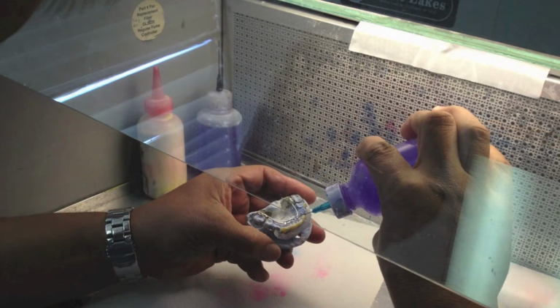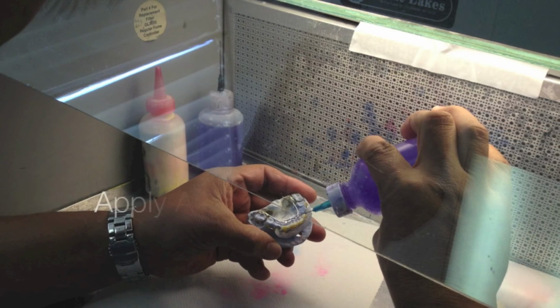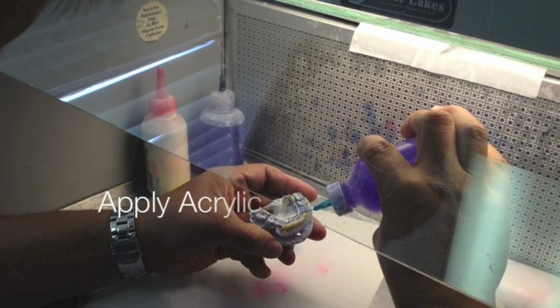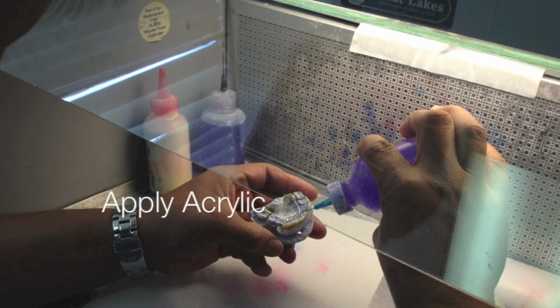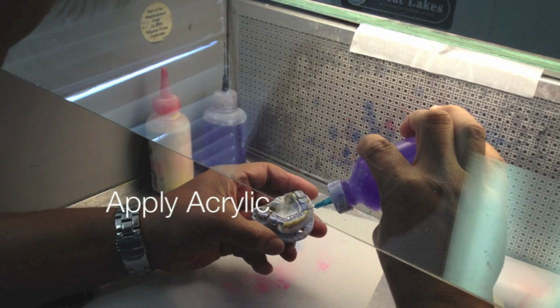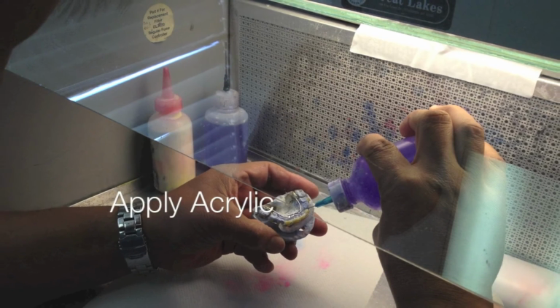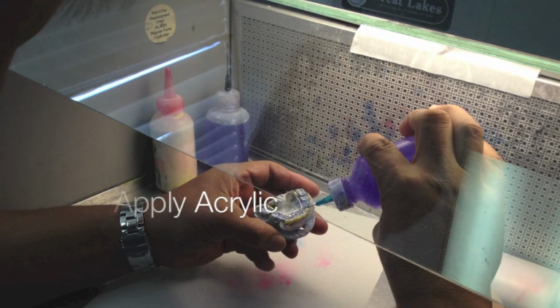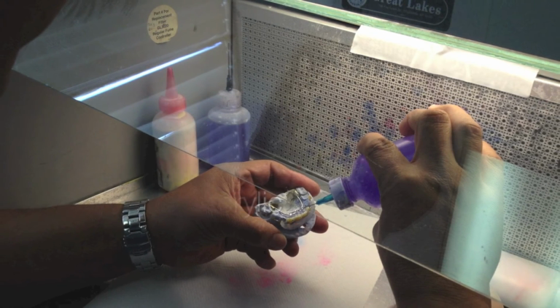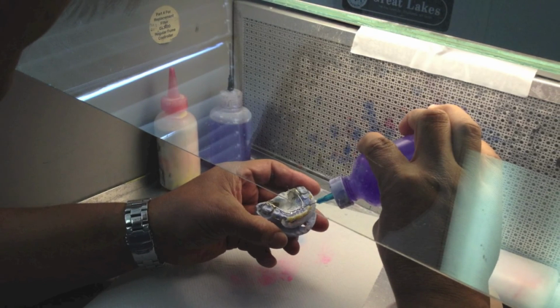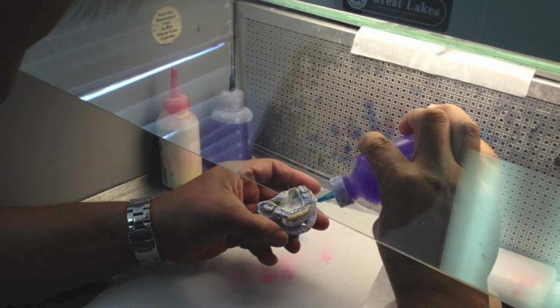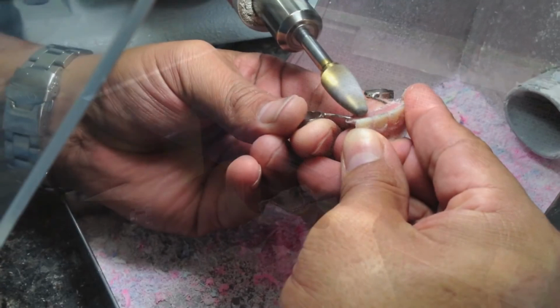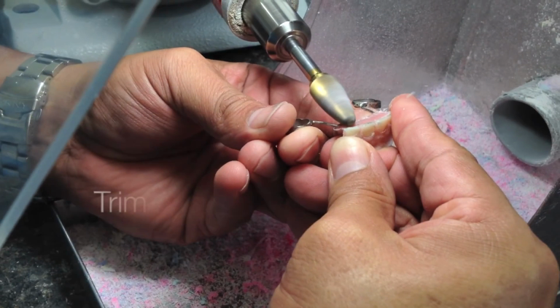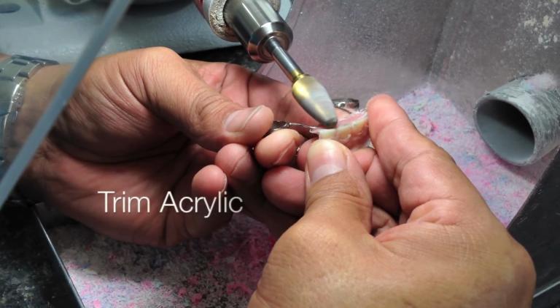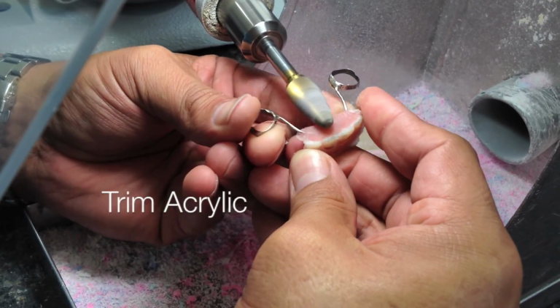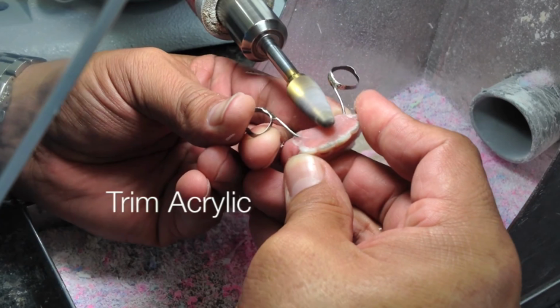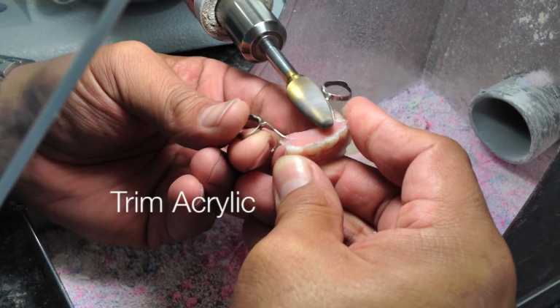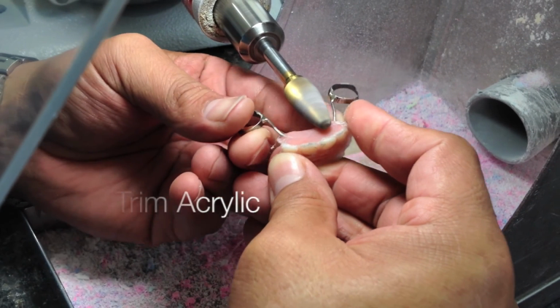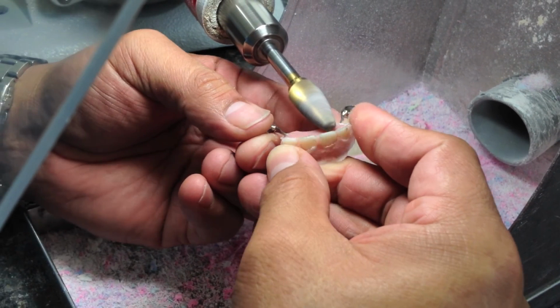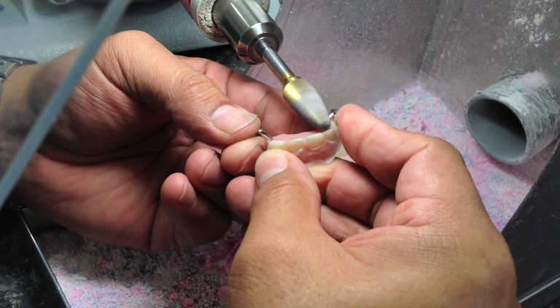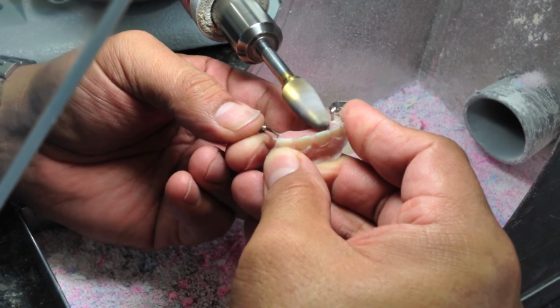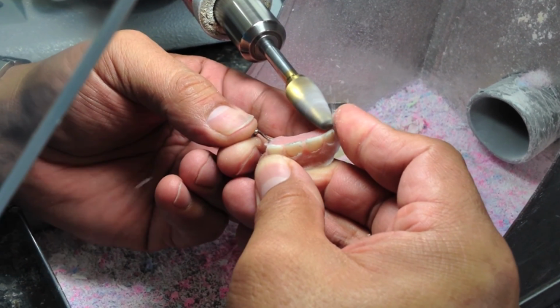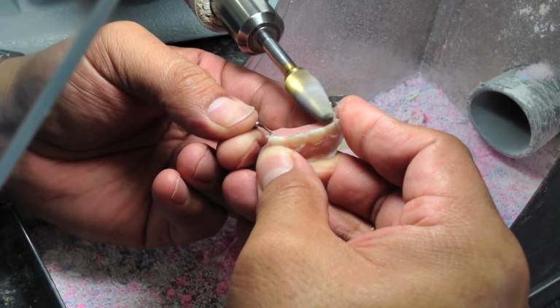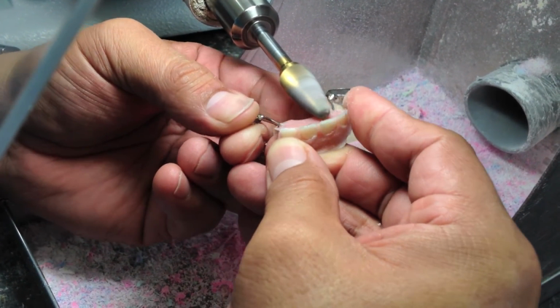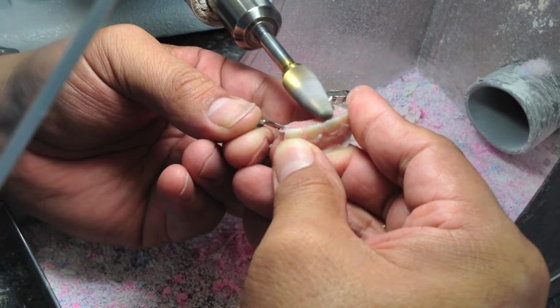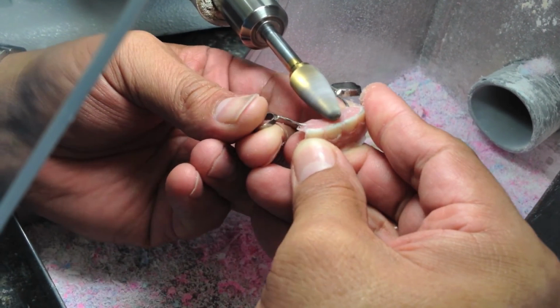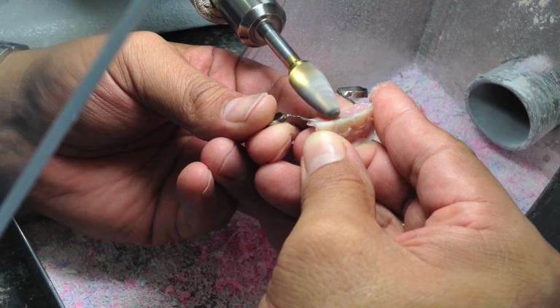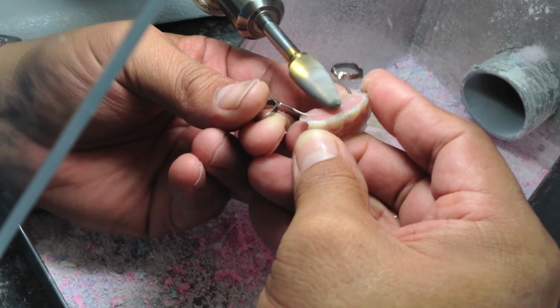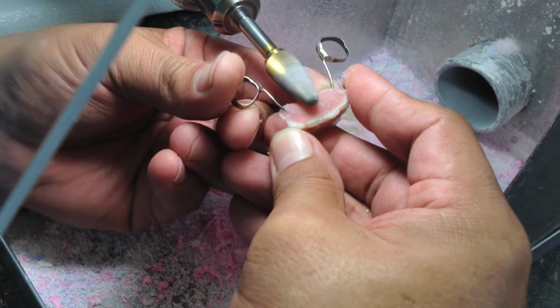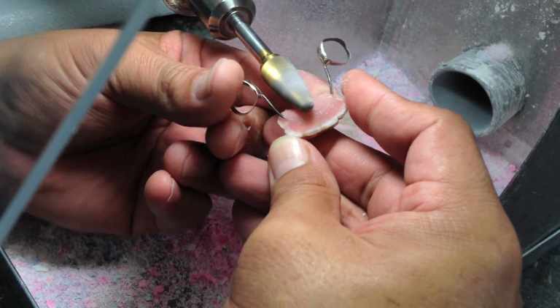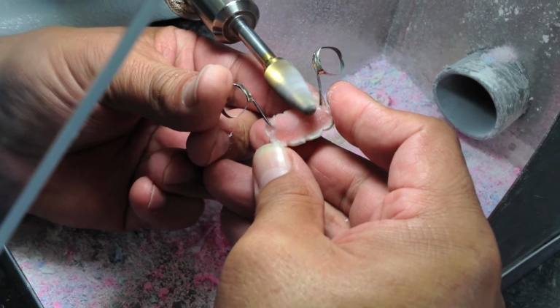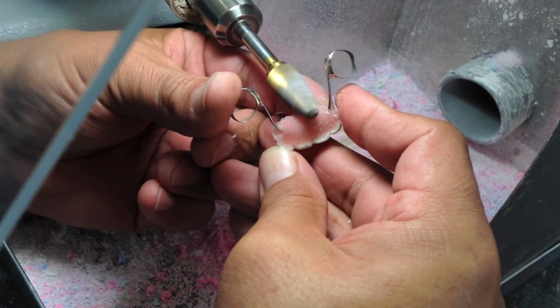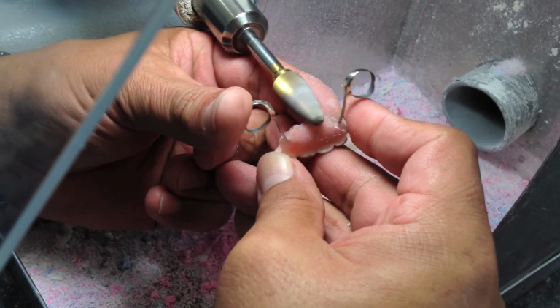Okay, ready for acrylic. Sorry I didn't get a video of the acrylic being poured, but it's pretty basic — just pour it up like you normally would, like a retainer. Just make sure you get acrylic up underneath the teeth, and make sure the acrylic is runny enough that you won't get any air bubbles.